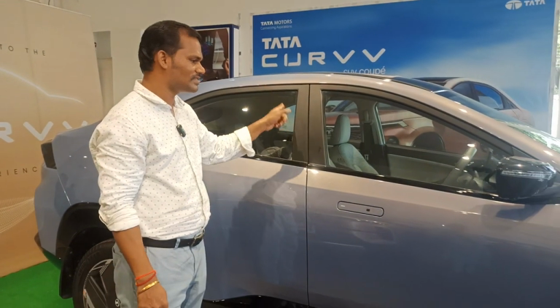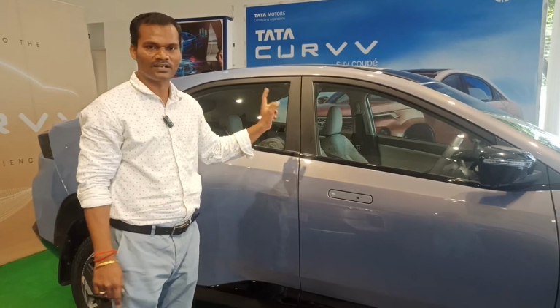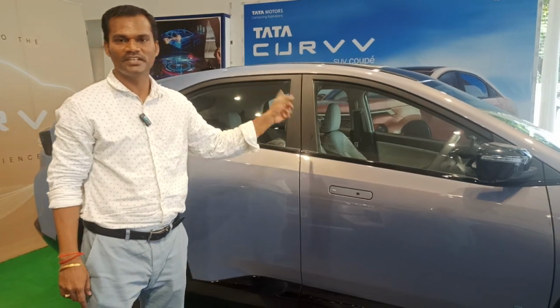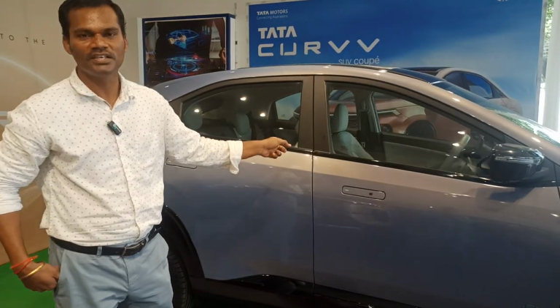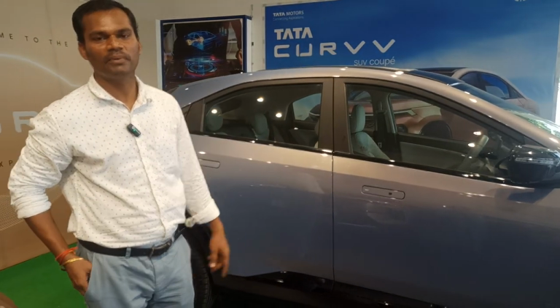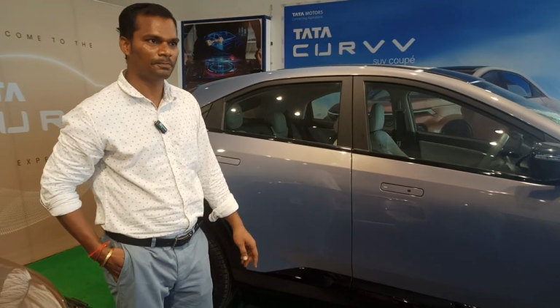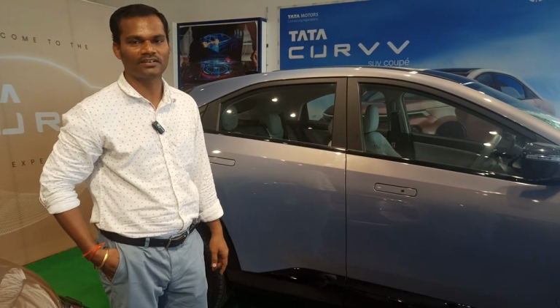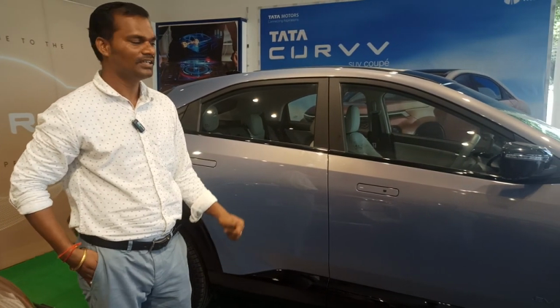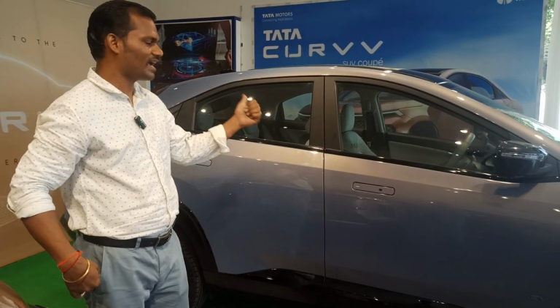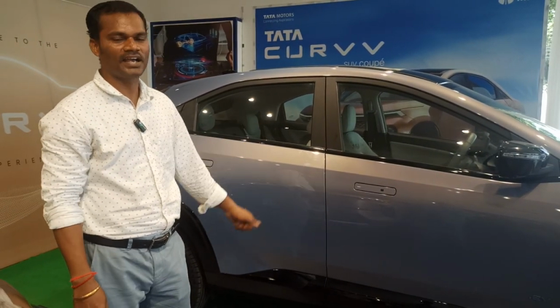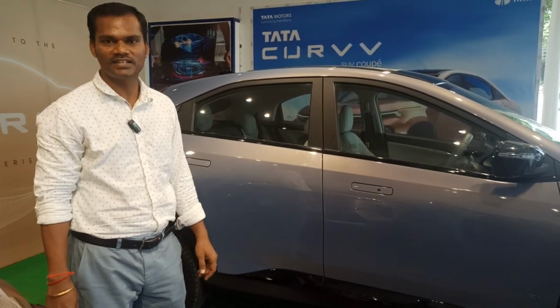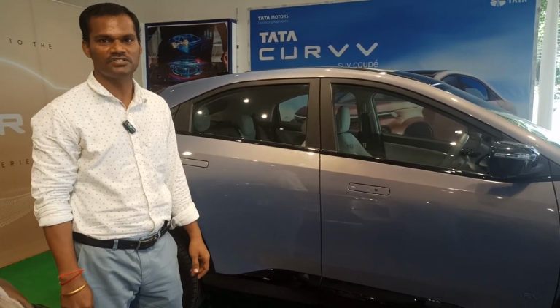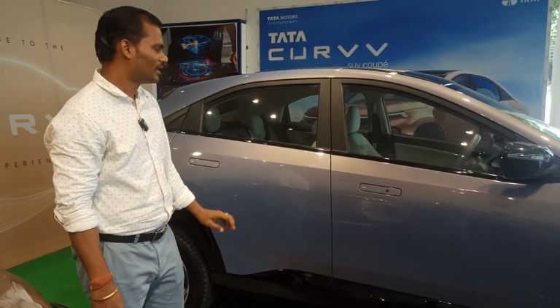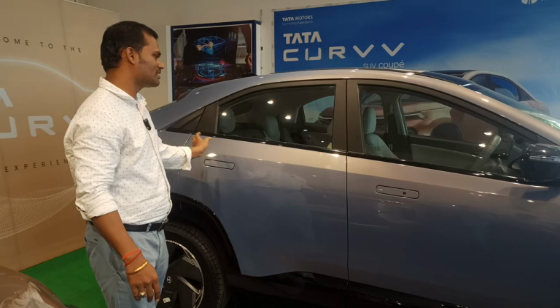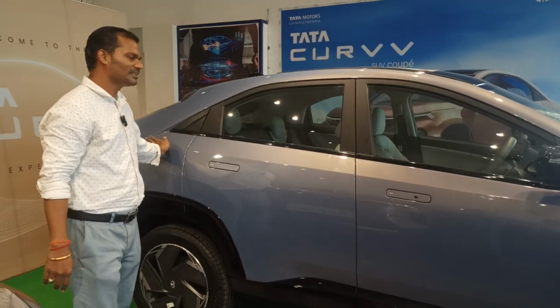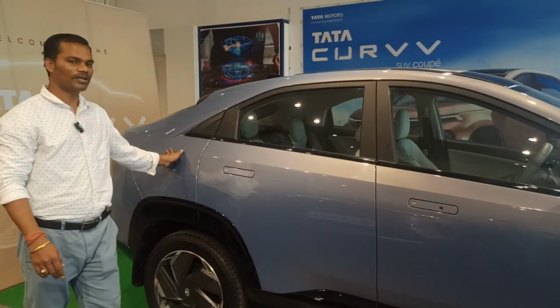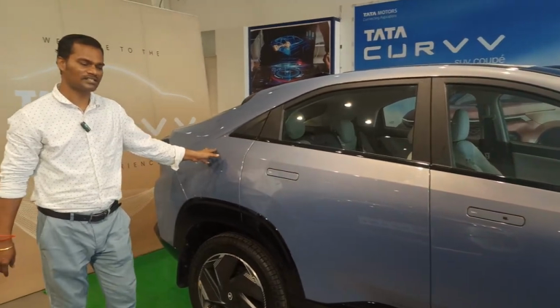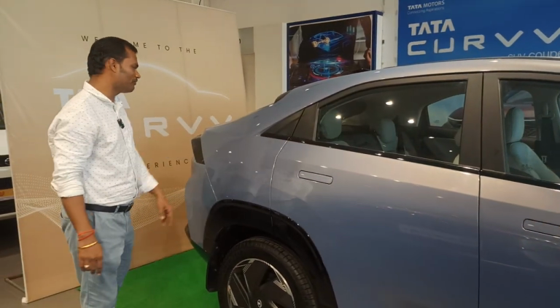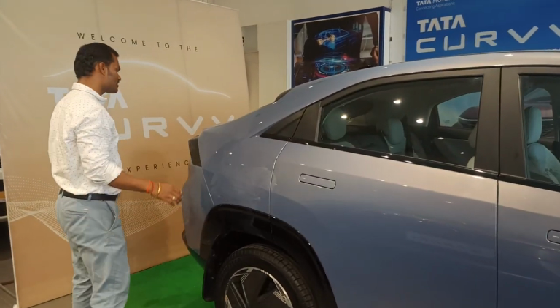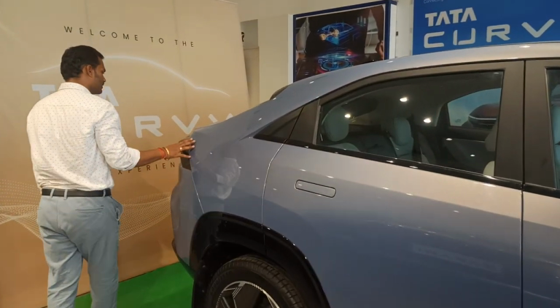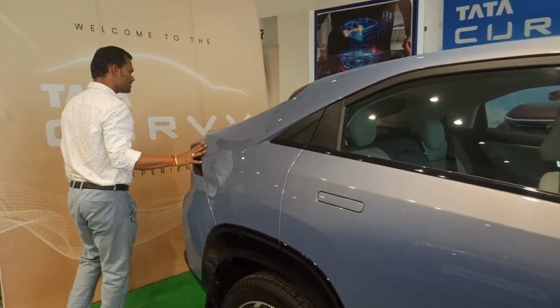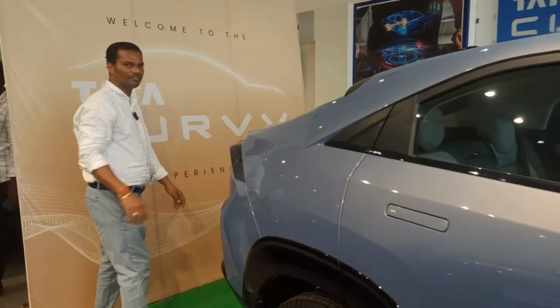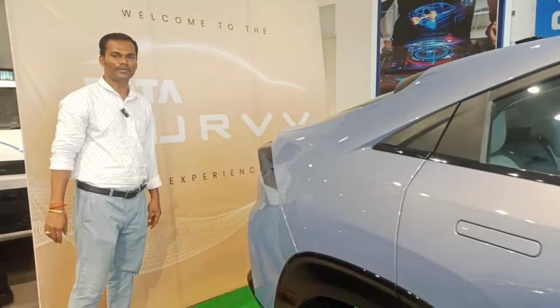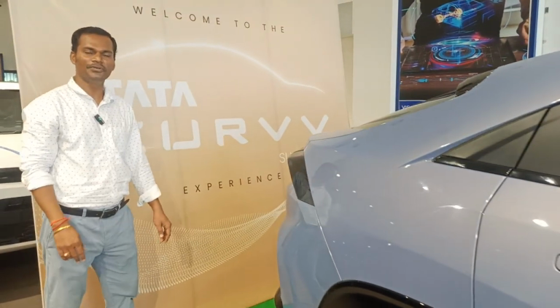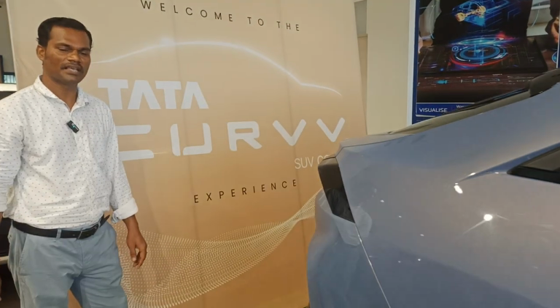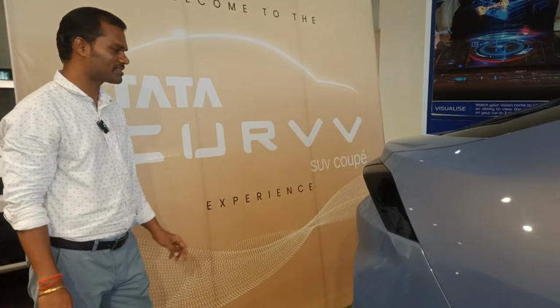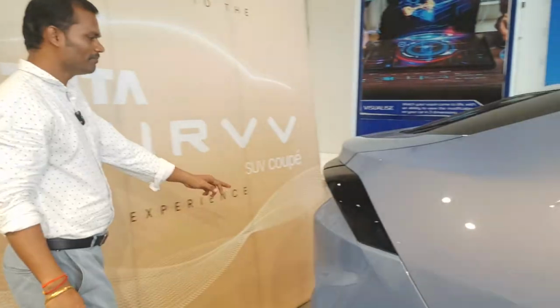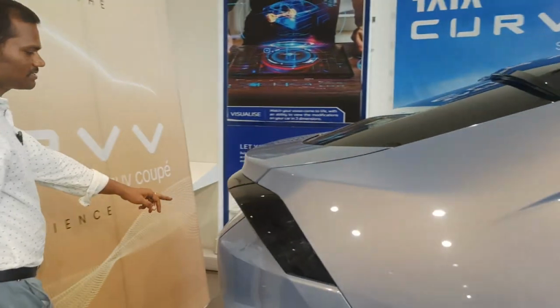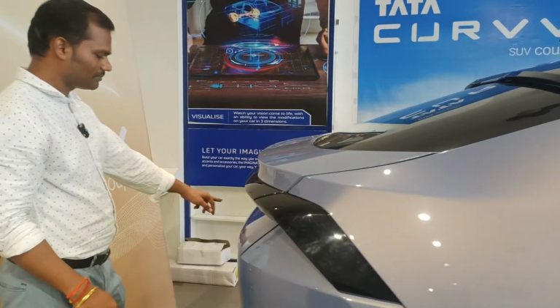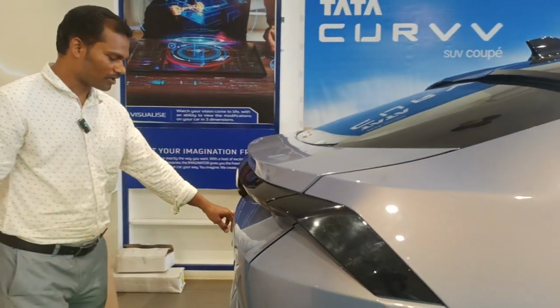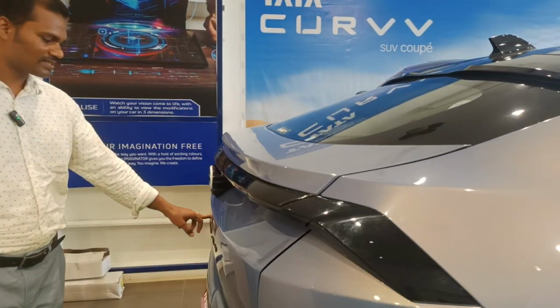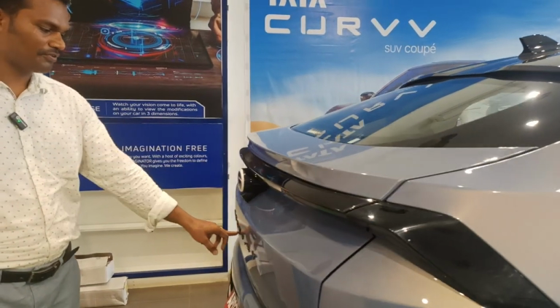That is why this is one of the best sold electric vehicles. This Tata Nexon EV is powered by Zipron technology, which has high energy density. You can see here this model has multiple features. This is the 55 Endurance A plus grade, and the model is the Curve view.